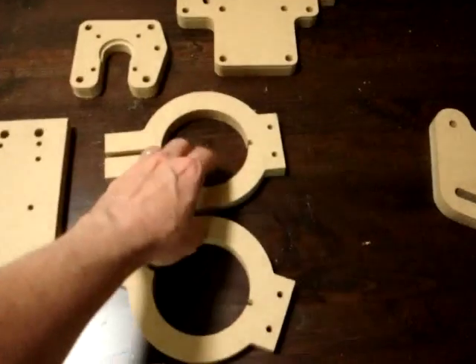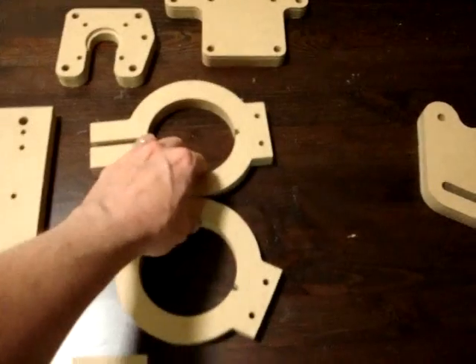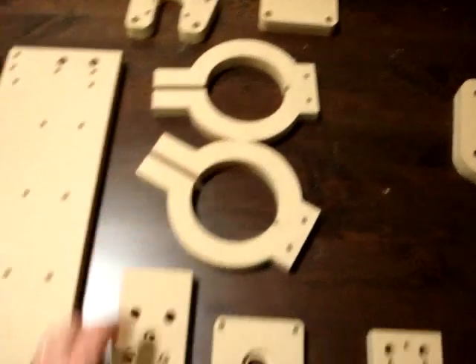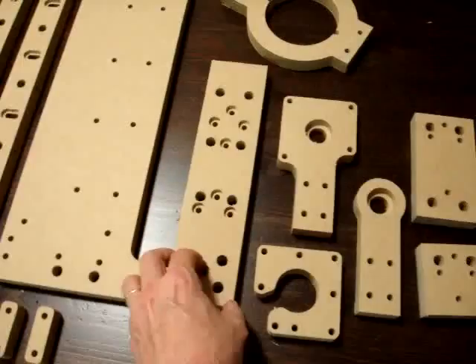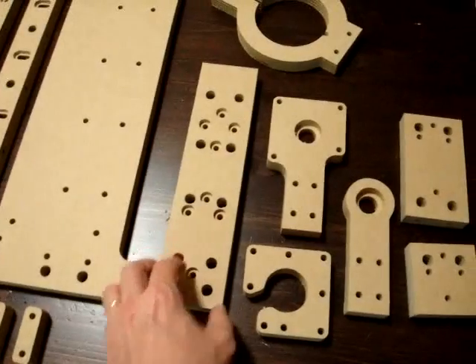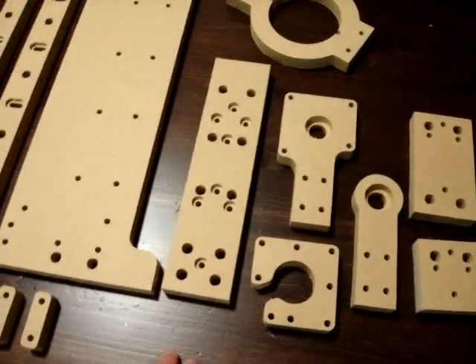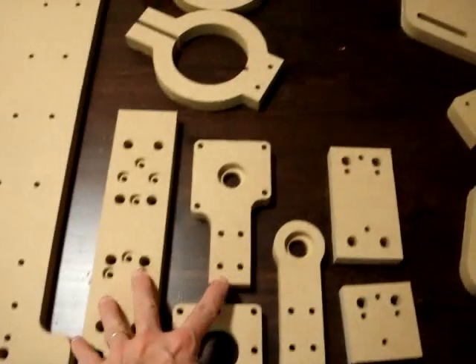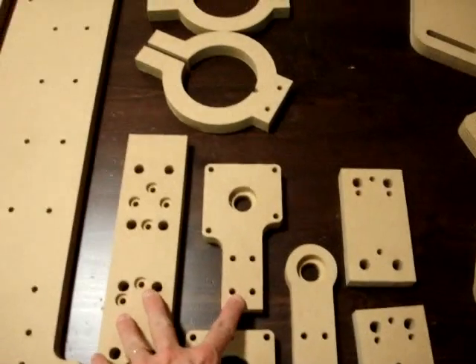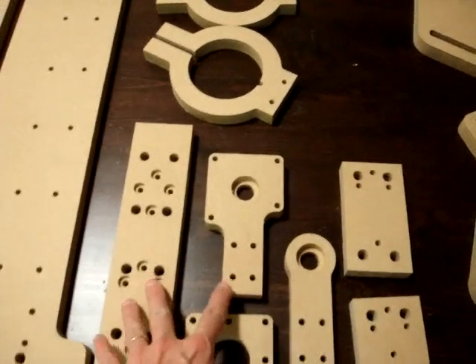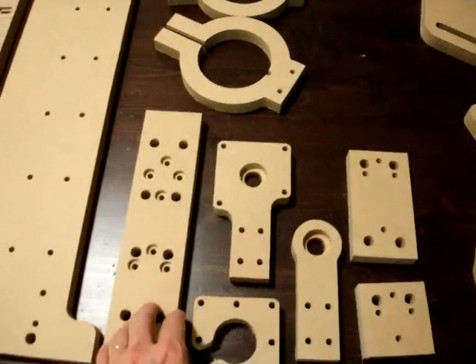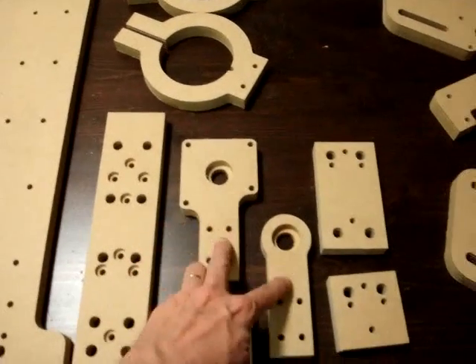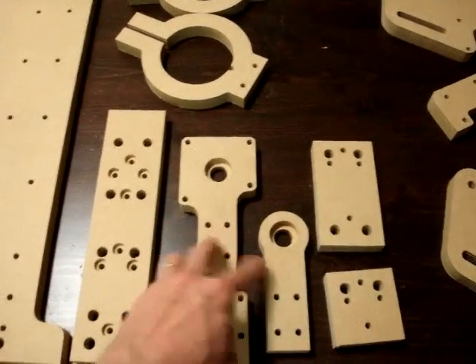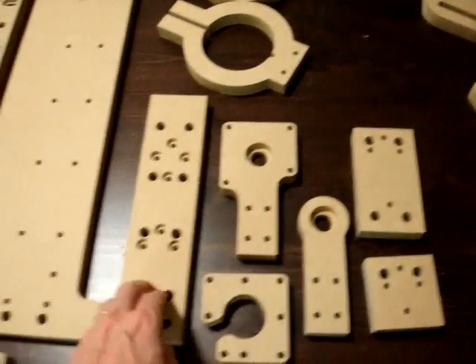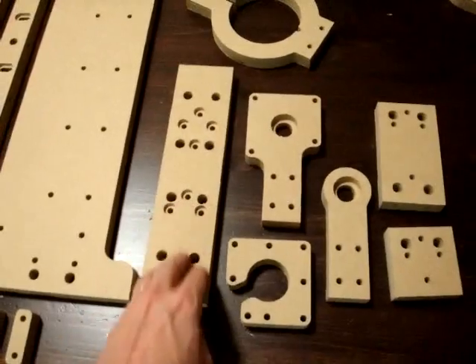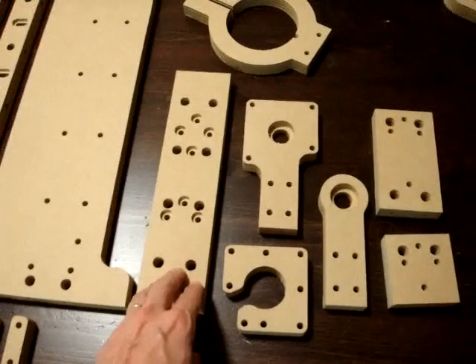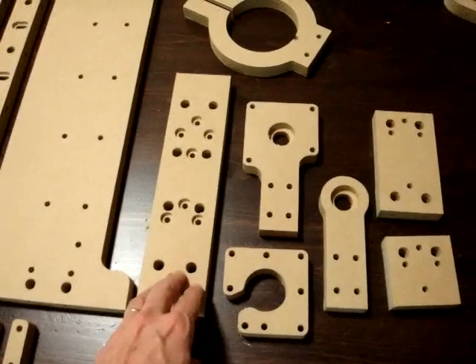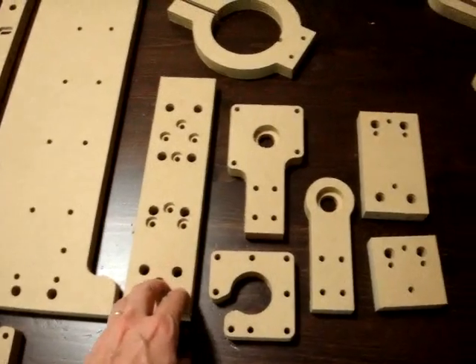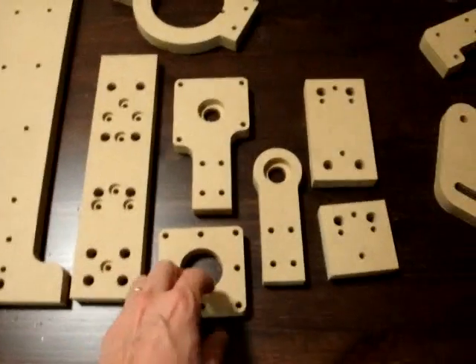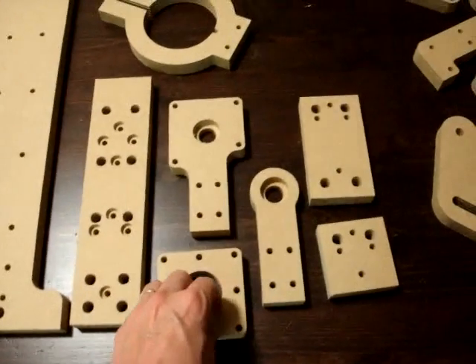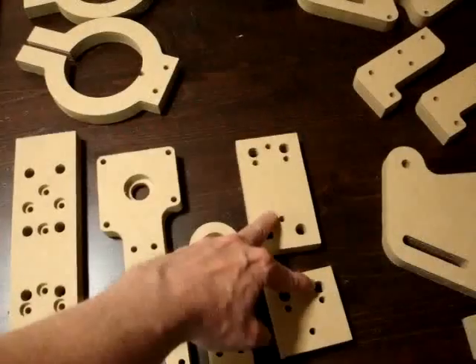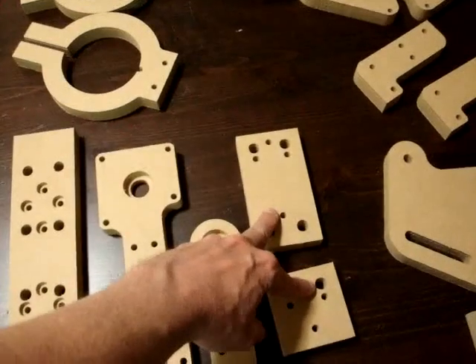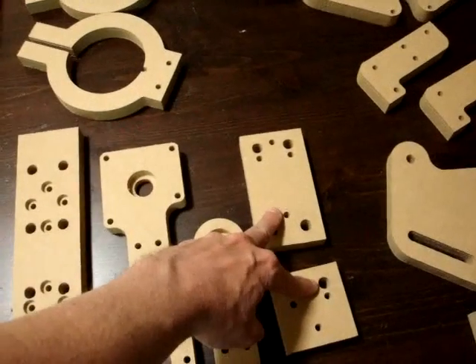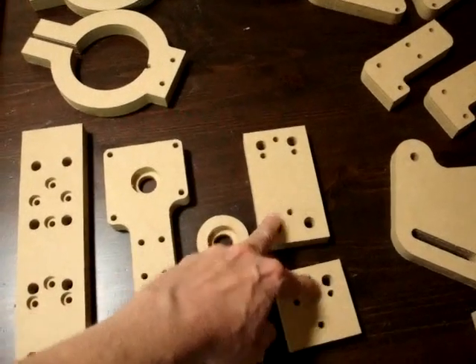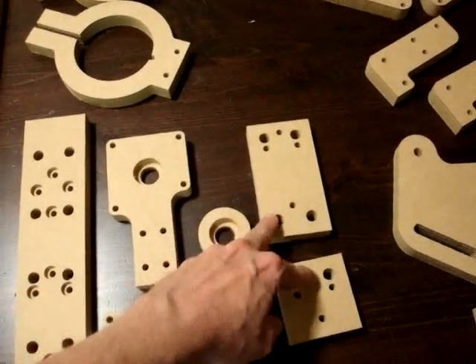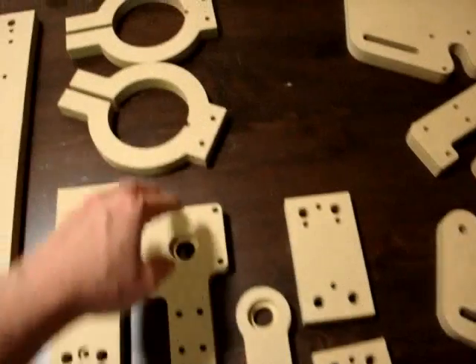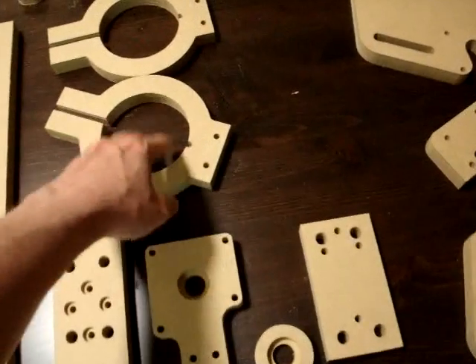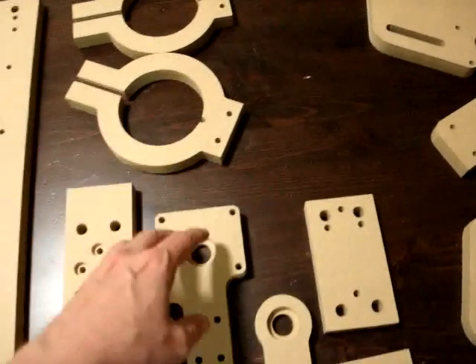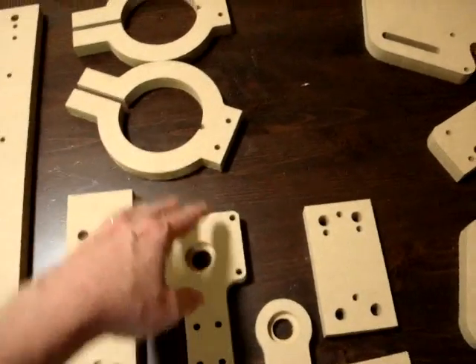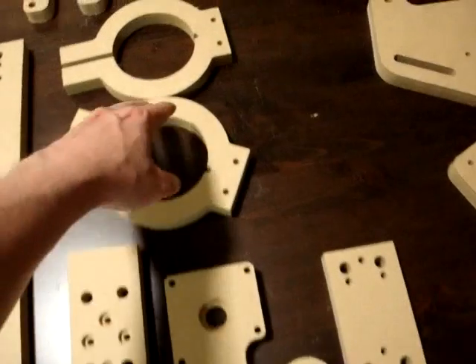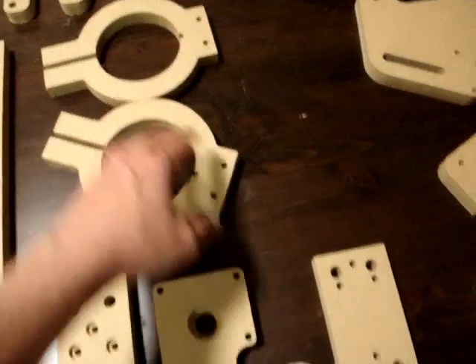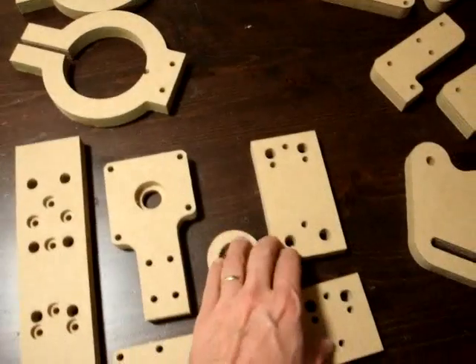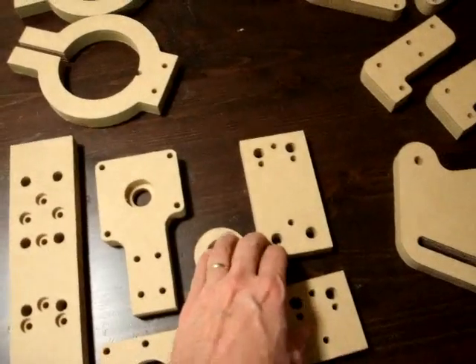These are the two motor mounts. This is part of the Z-axis, the top of the Z-axis, the actual Z-axis itself, the motor mount, and the pieces that hook the motor mounts — the spindle pieces — onto the Z-axis.